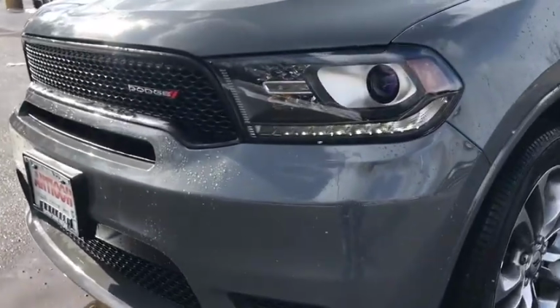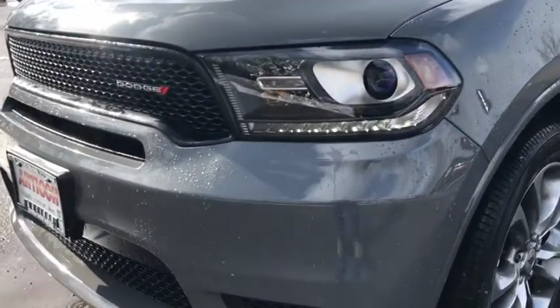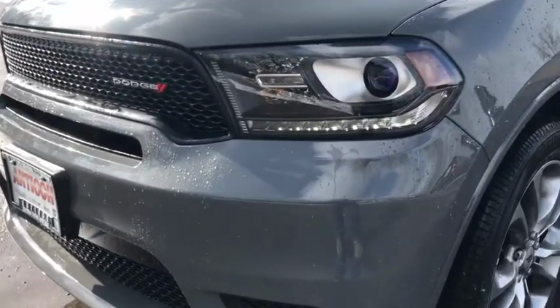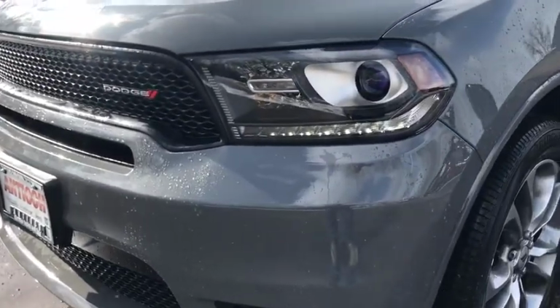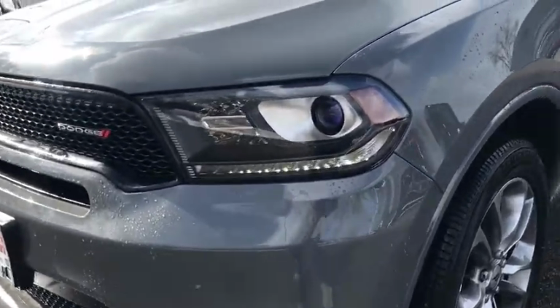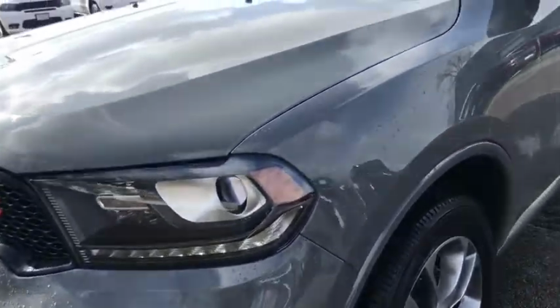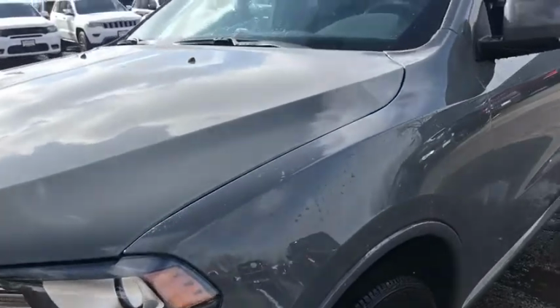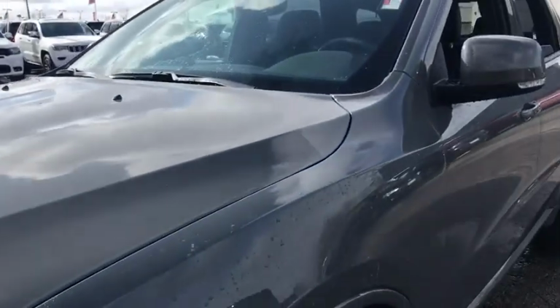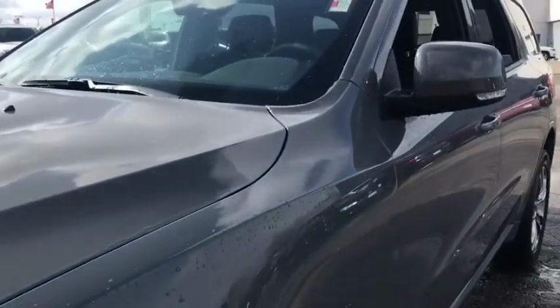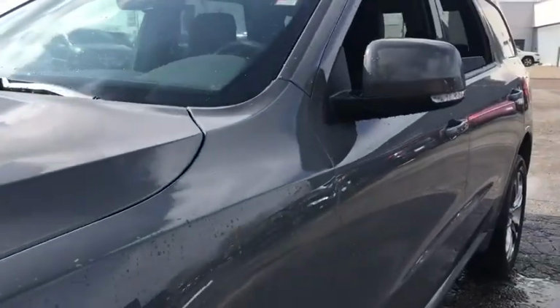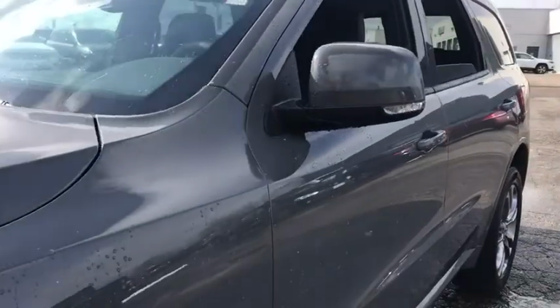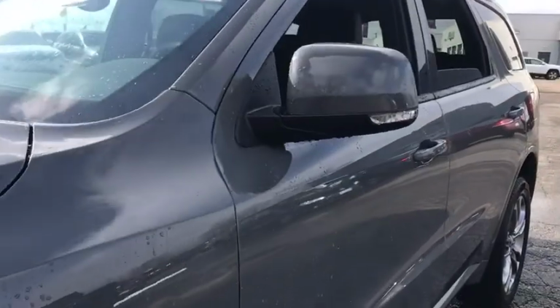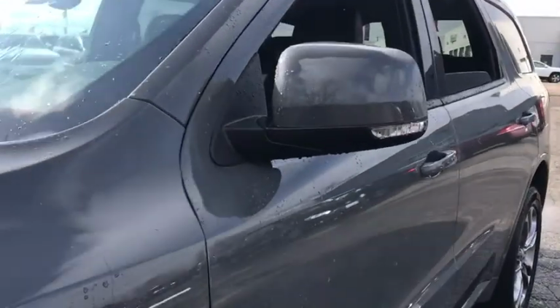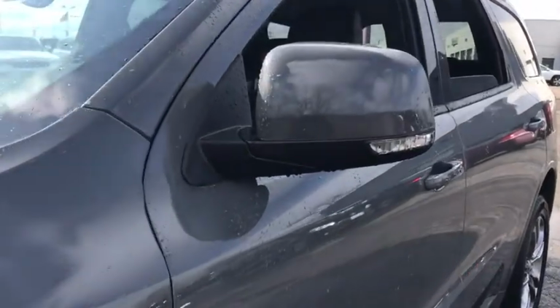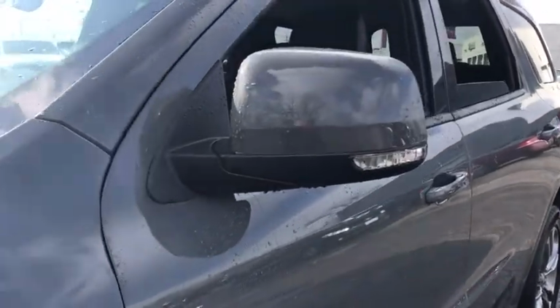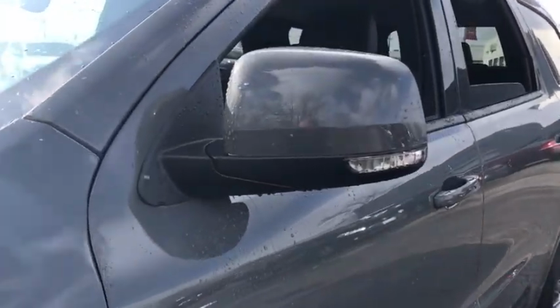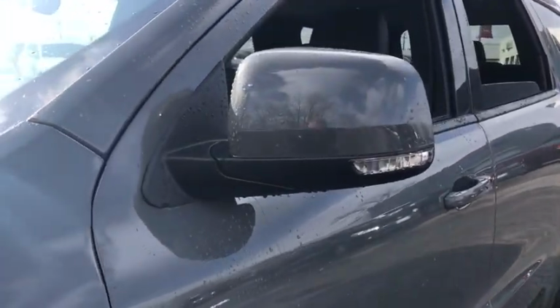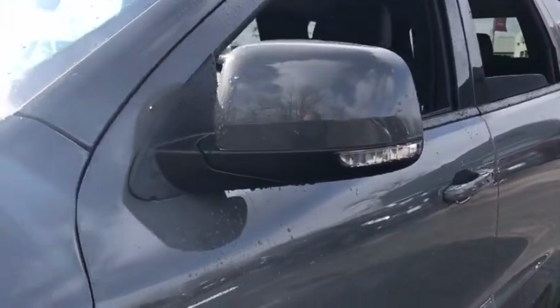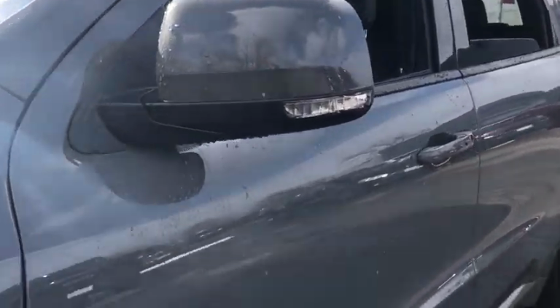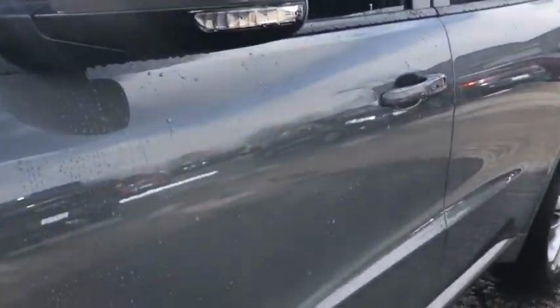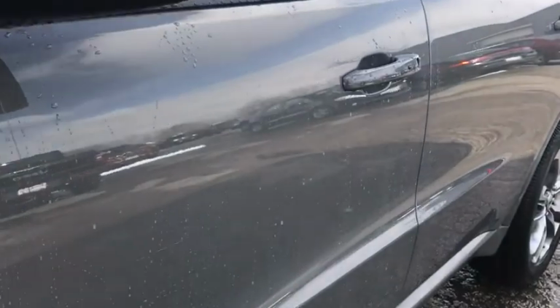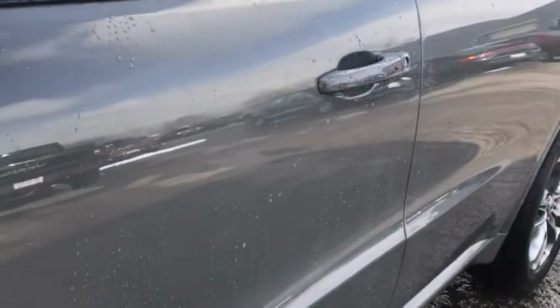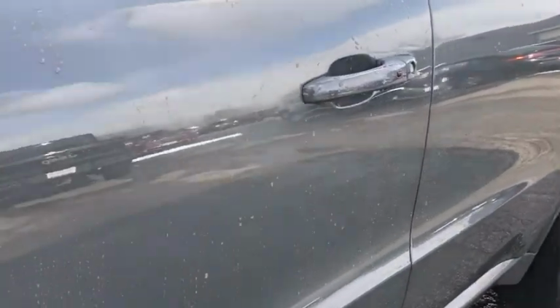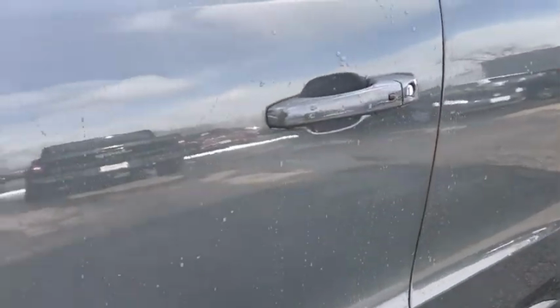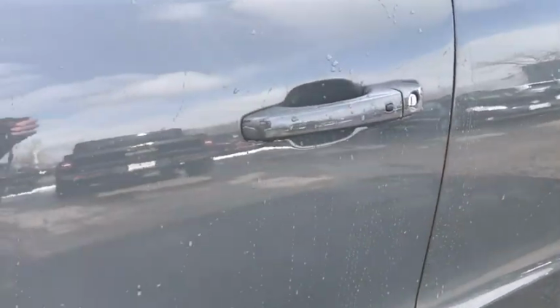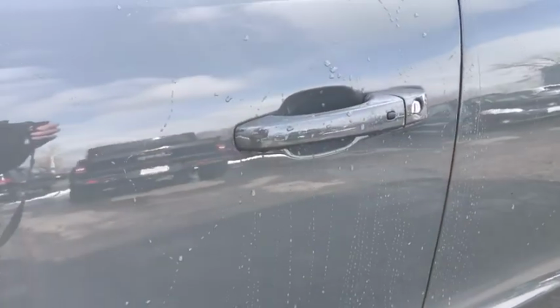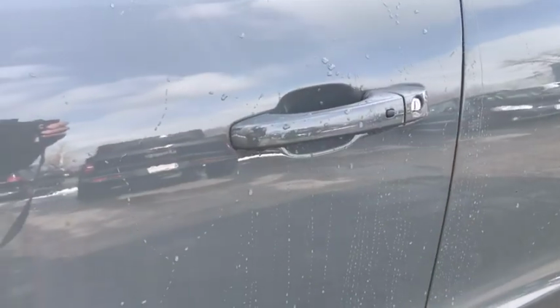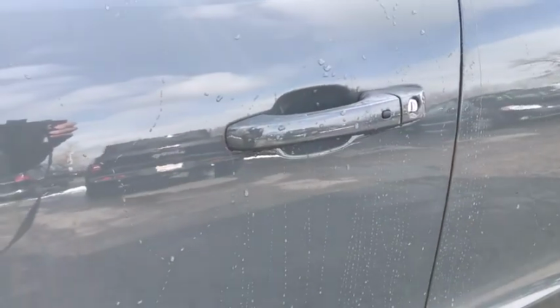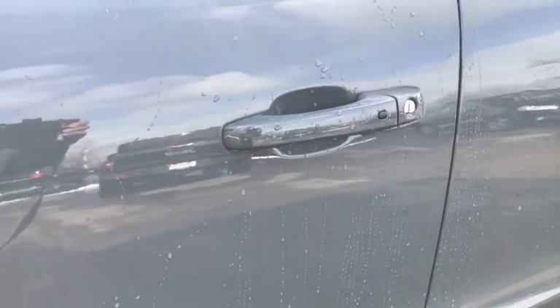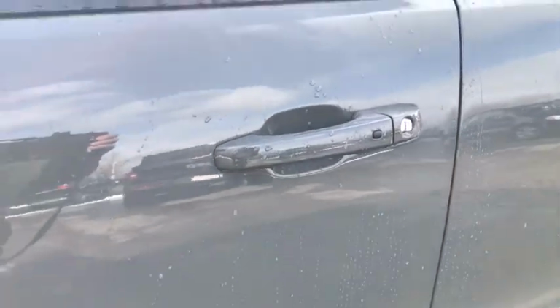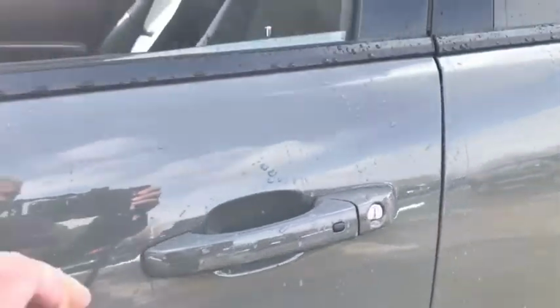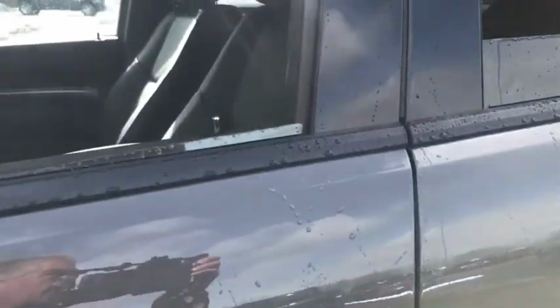Here are some of this vehicle's great options: backup camera, all-wheel drive, anti-lock braking system, steering wheel audio controls, keyless entry, traction control, stability control, Bluetooth.